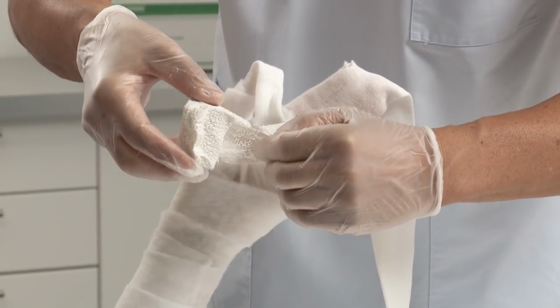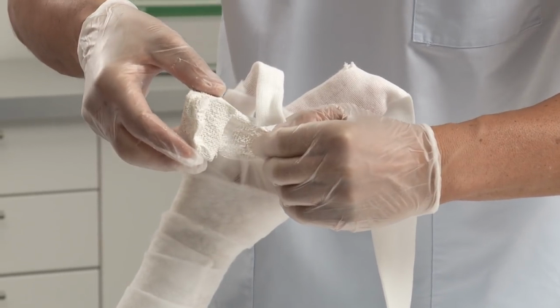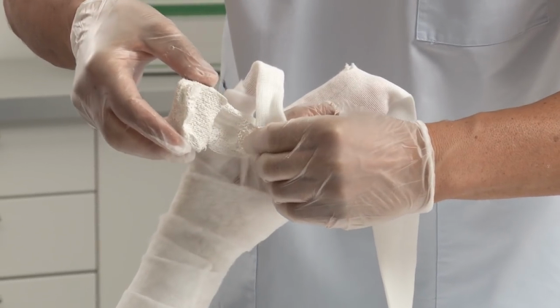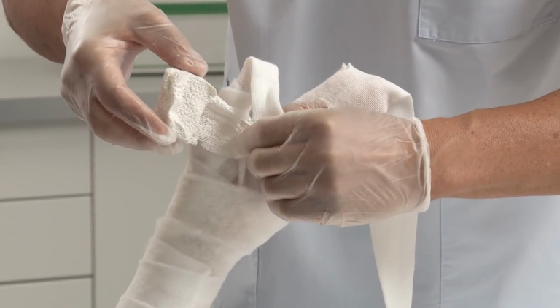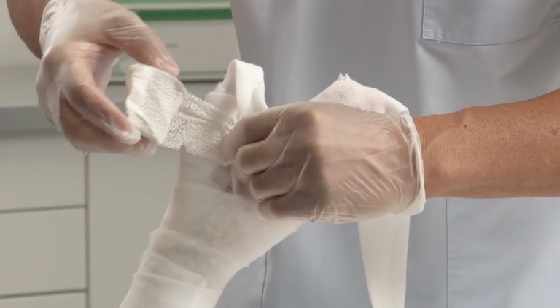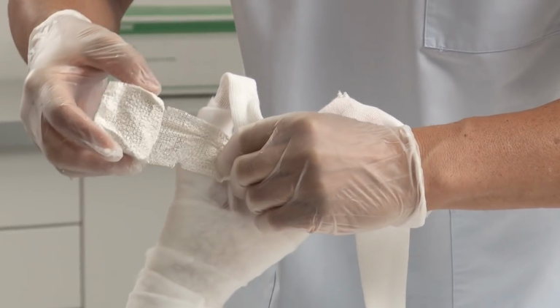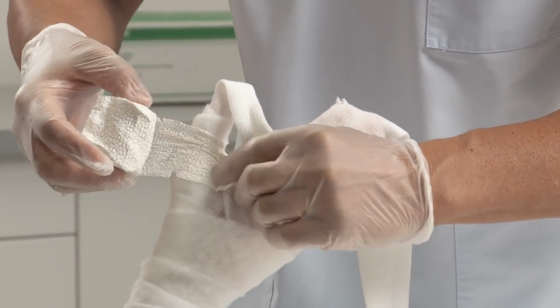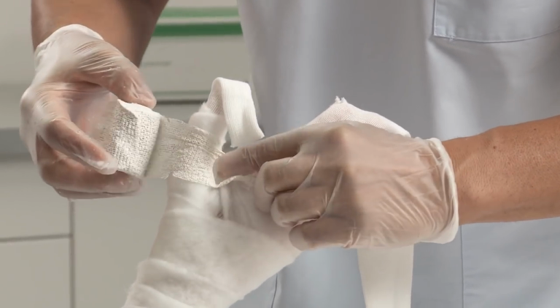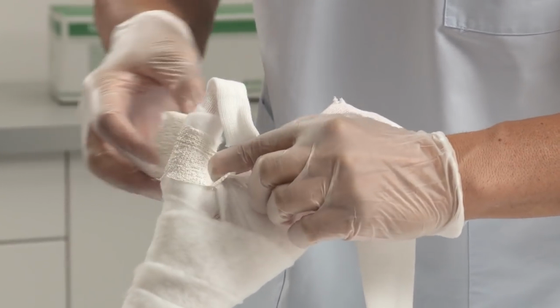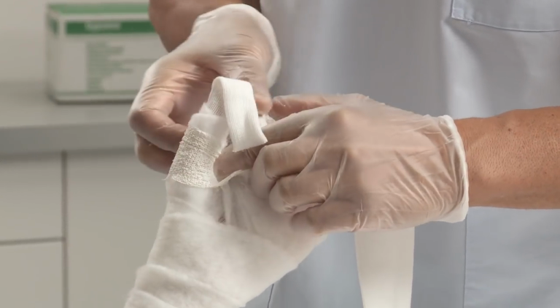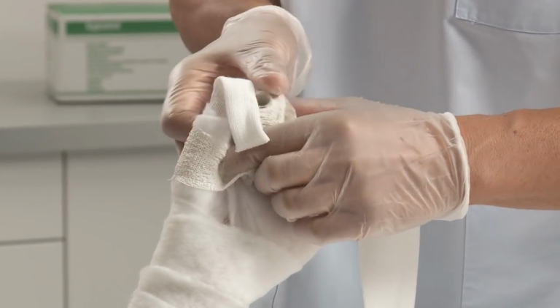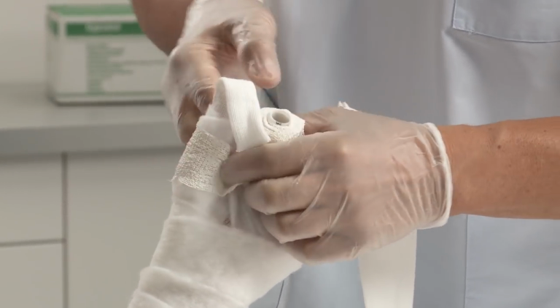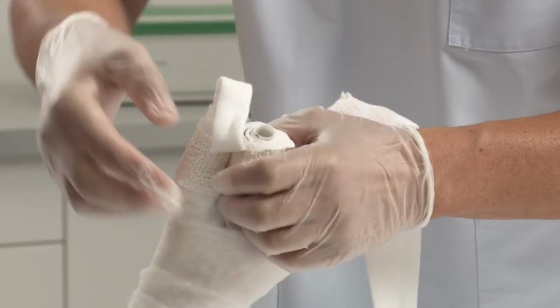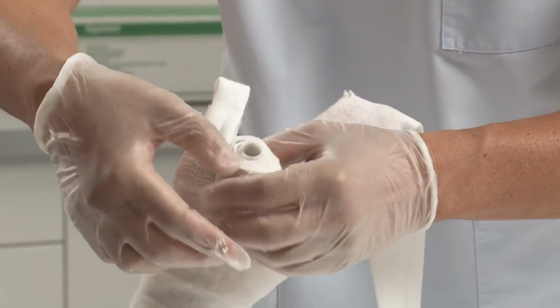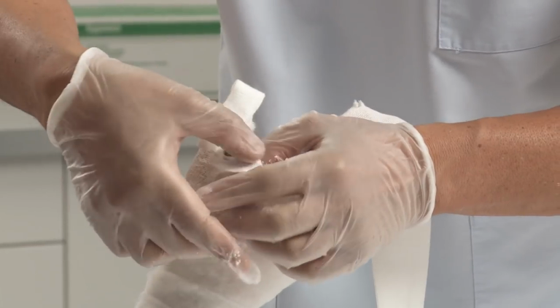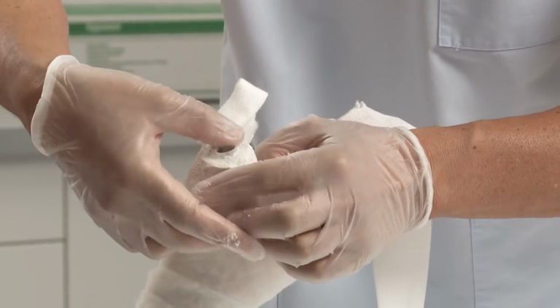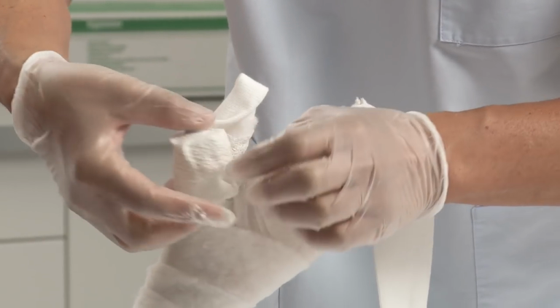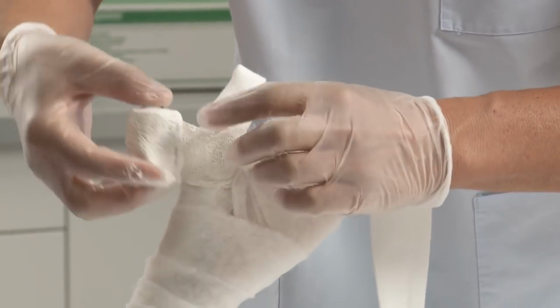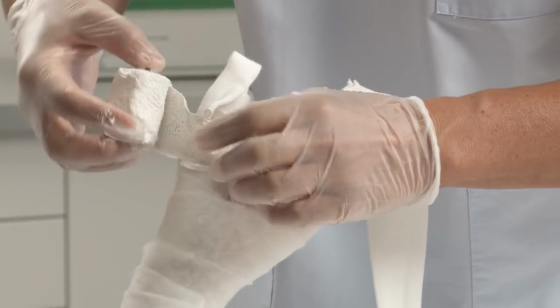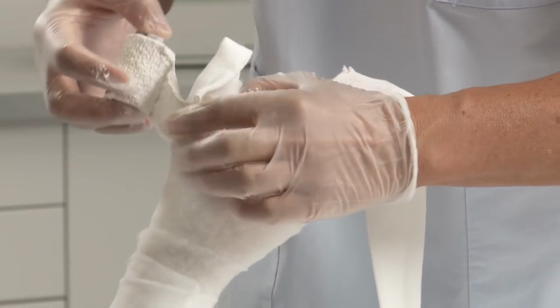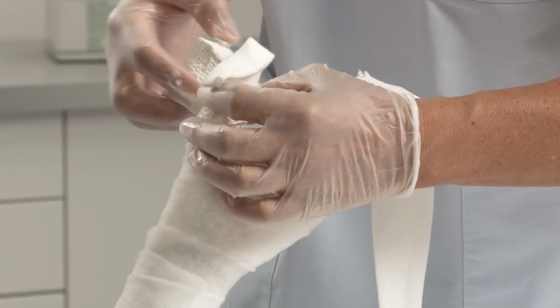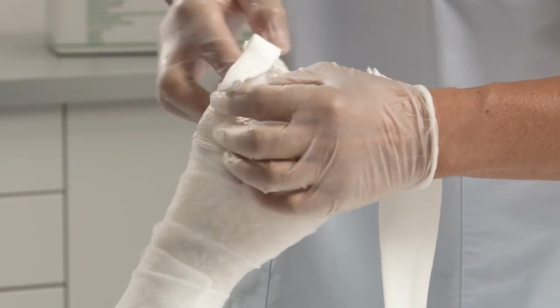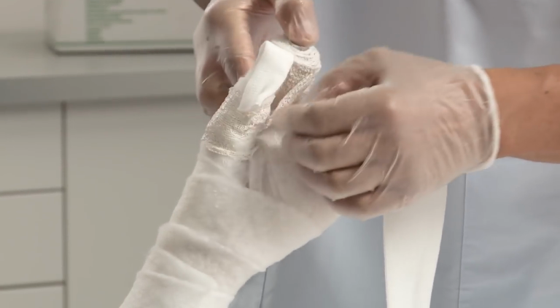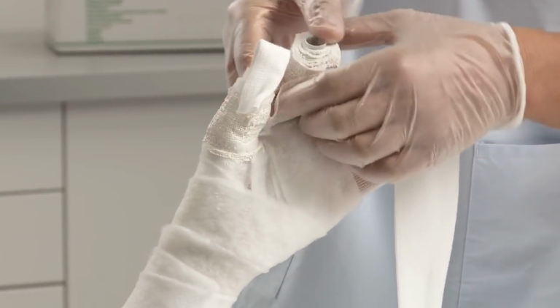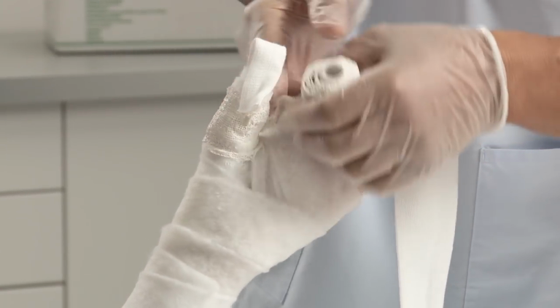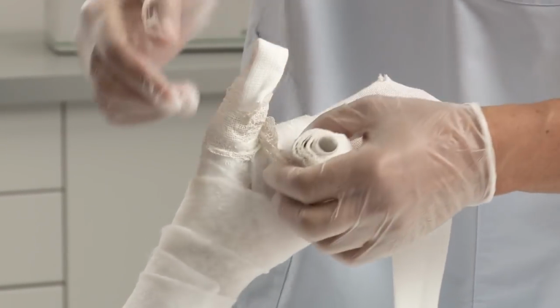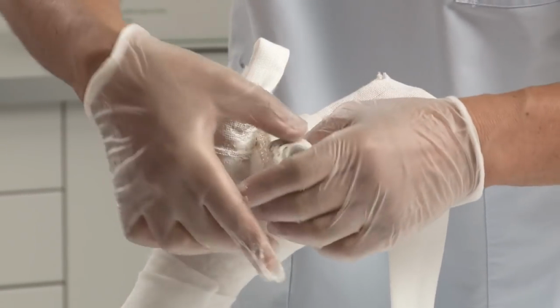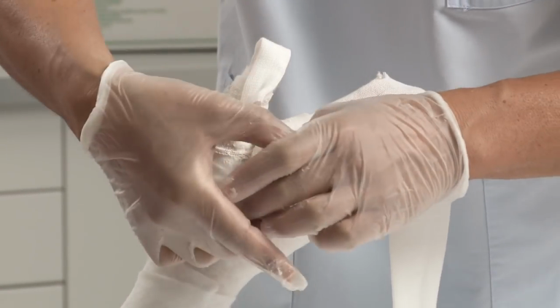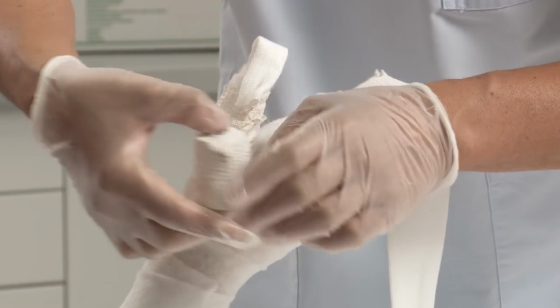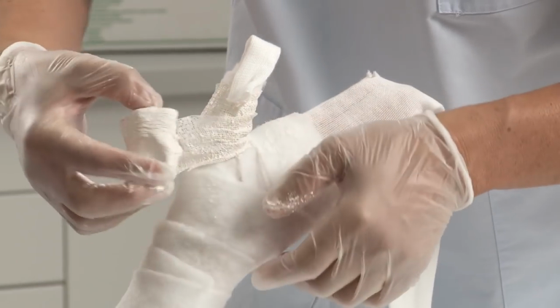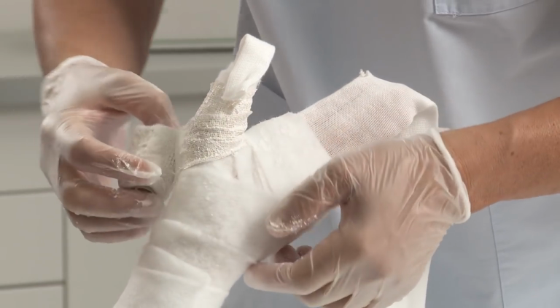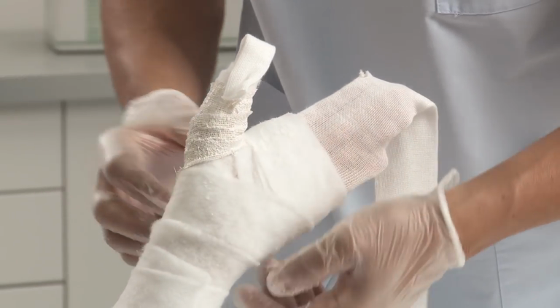Start with the smaller bandage and wrap twice around the thumb, twice around the proximal end of the palm, once again around the thumb, and three times through the web space.